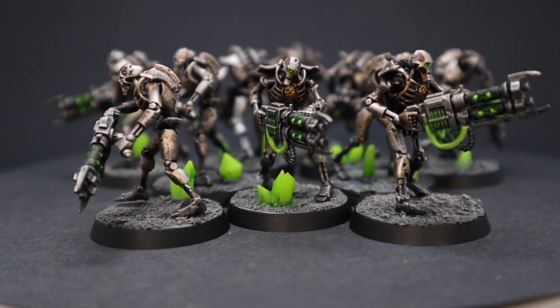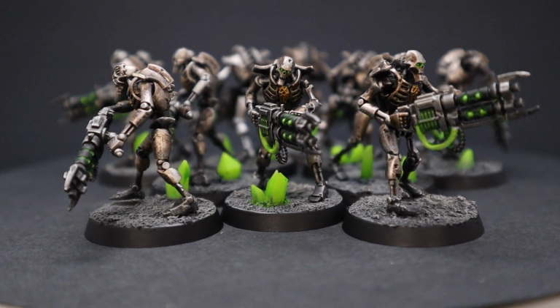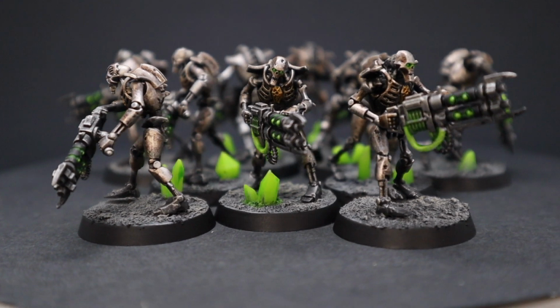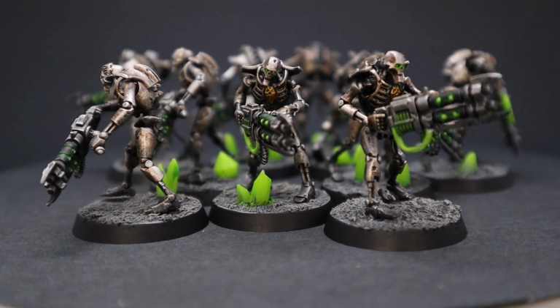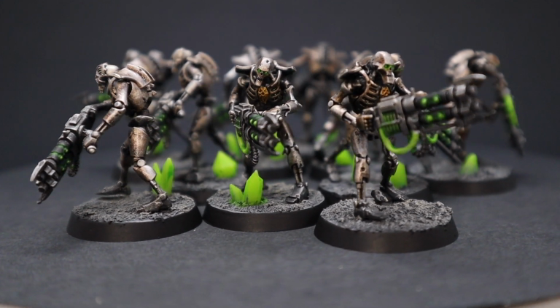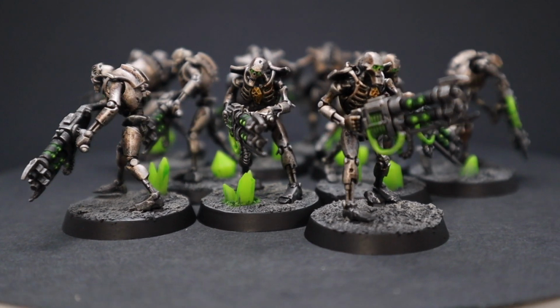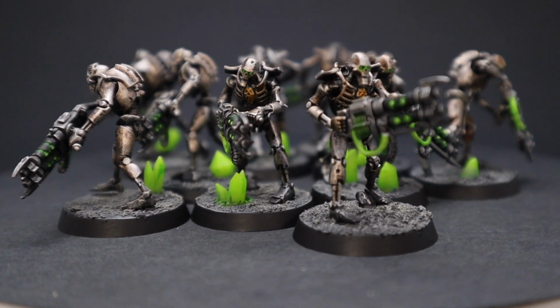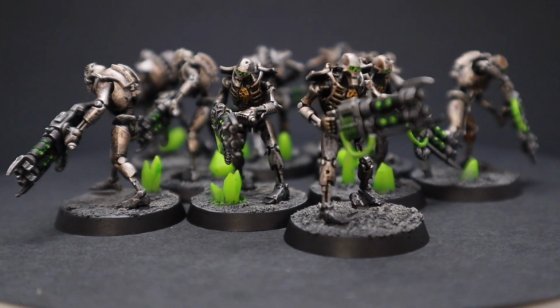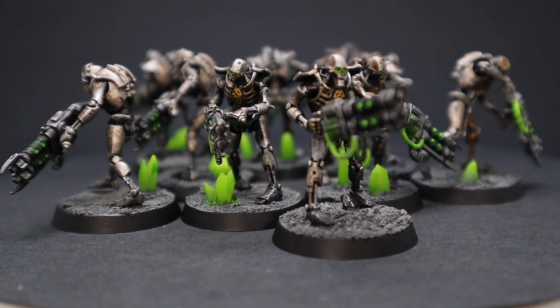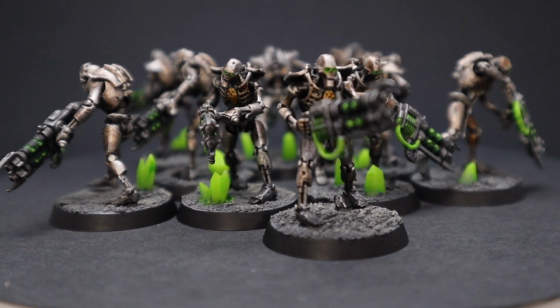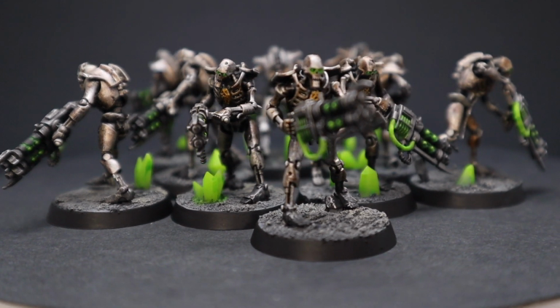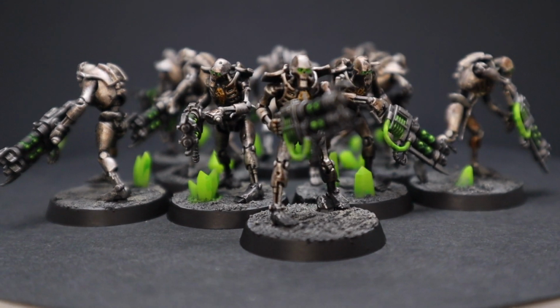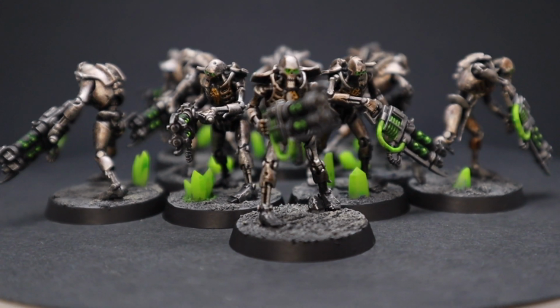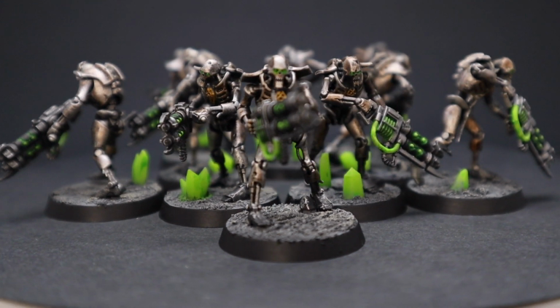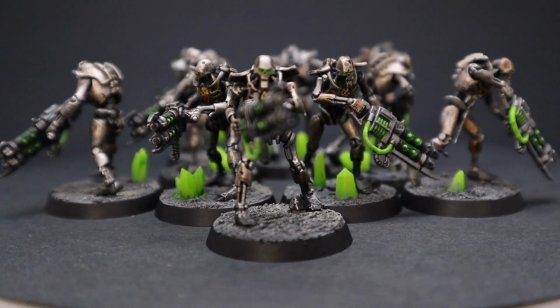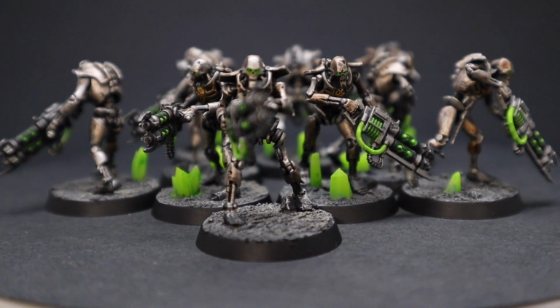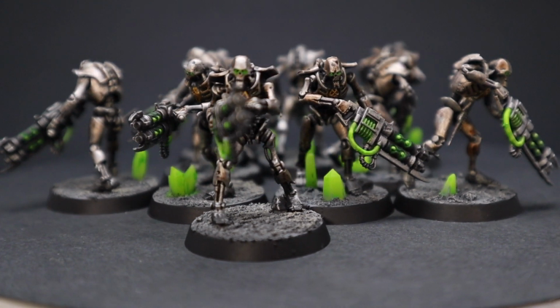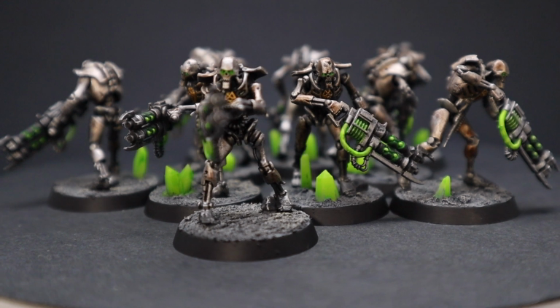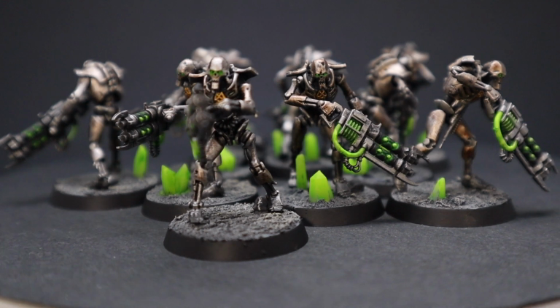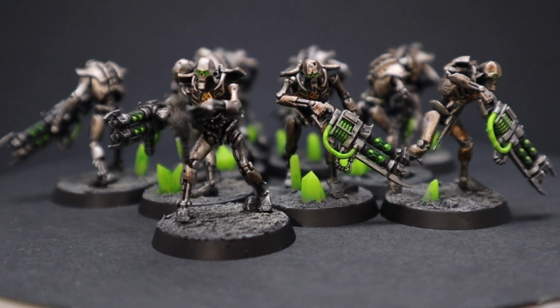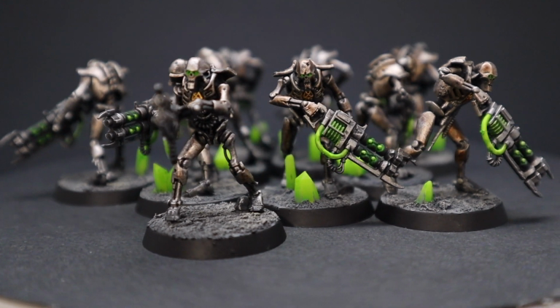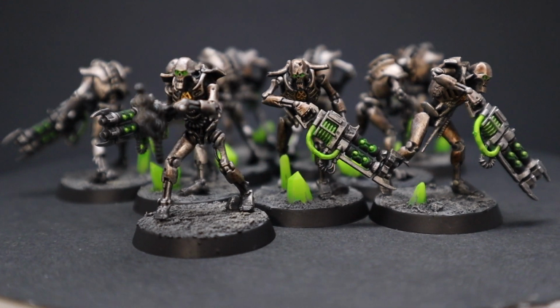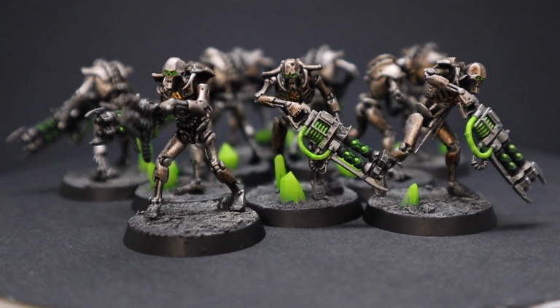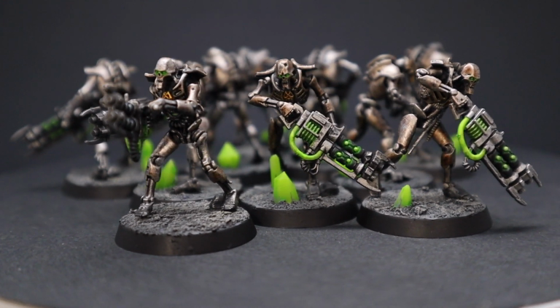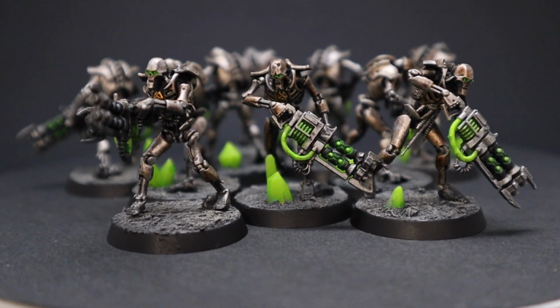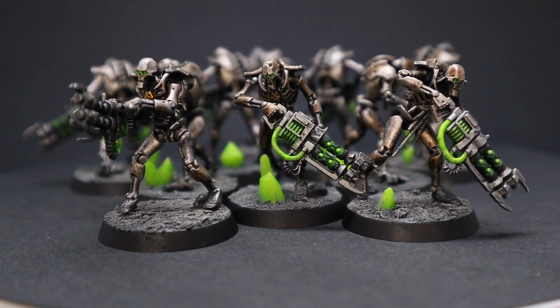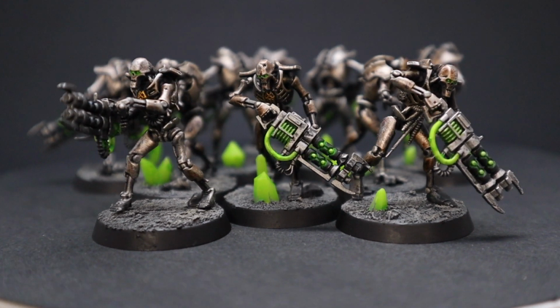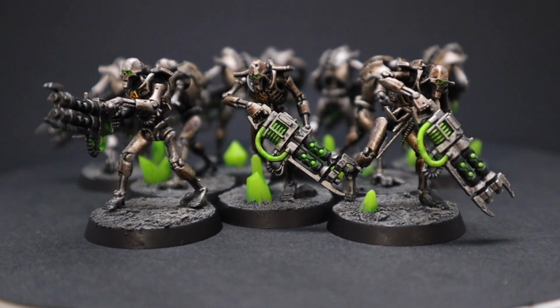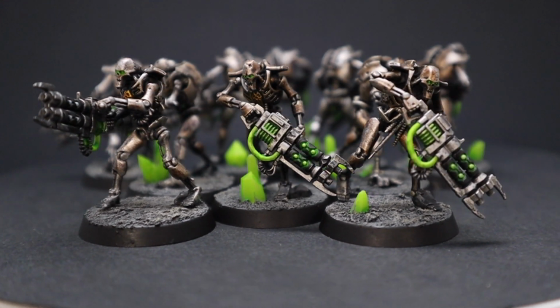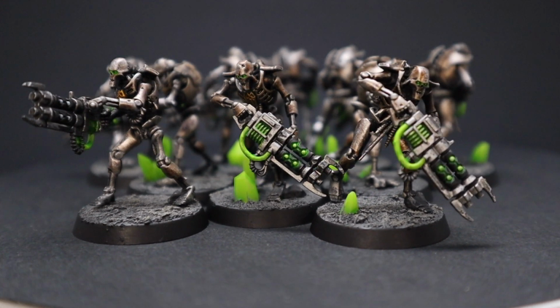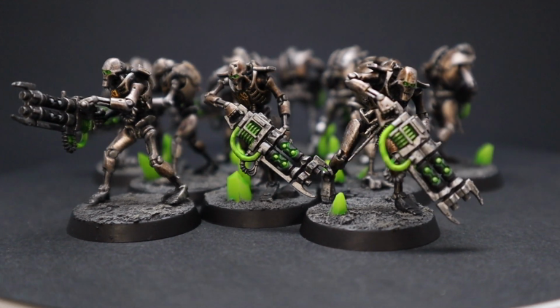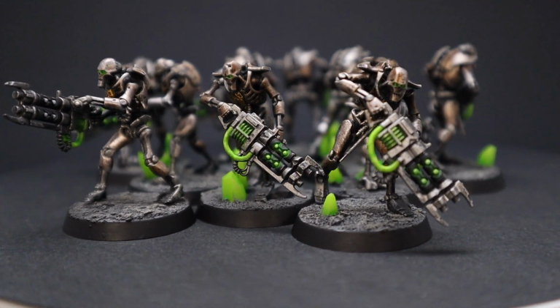And once you finish that, that is it for these Necrons. You can go ahead and base them up, and you will have 20 complete Necron Warriors in less than two hours of painting time.